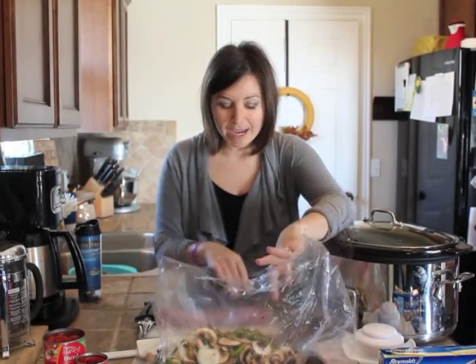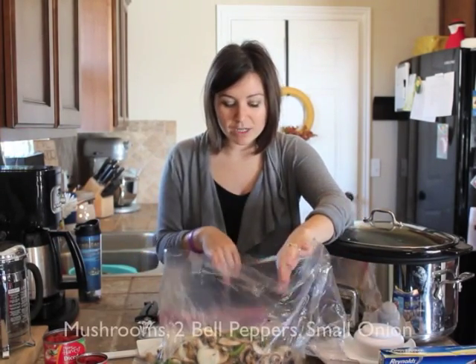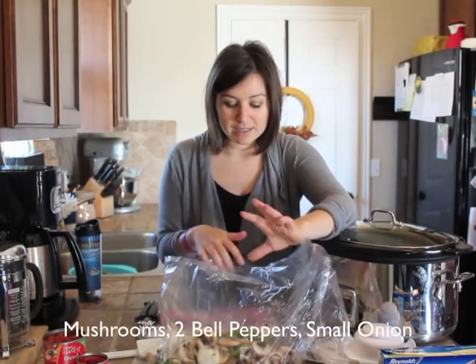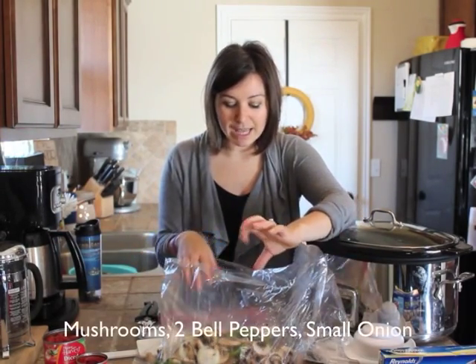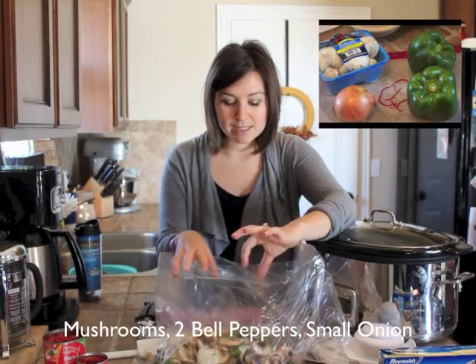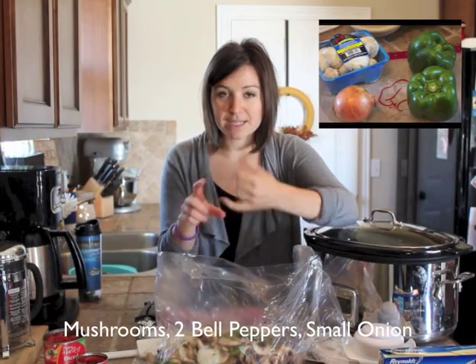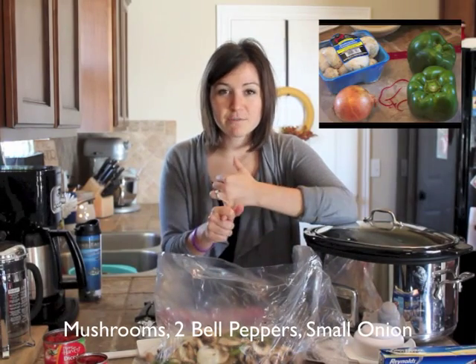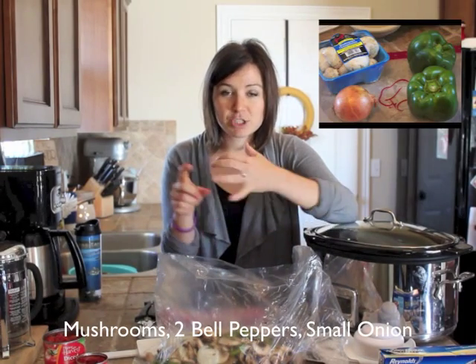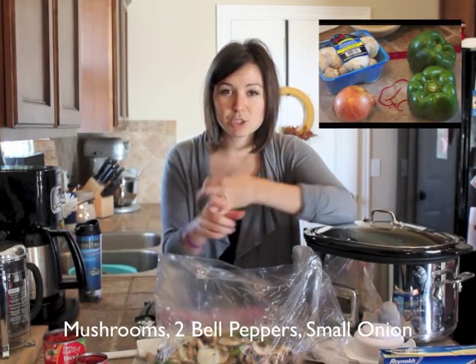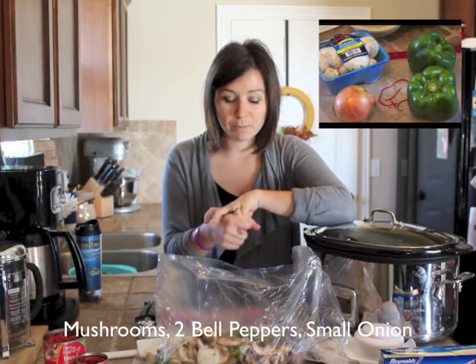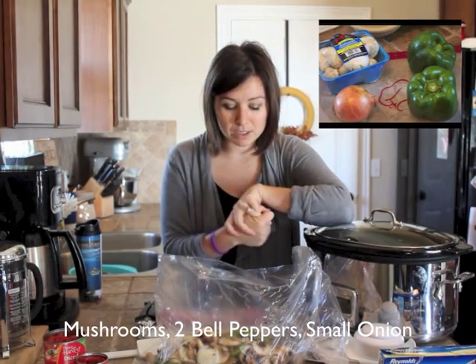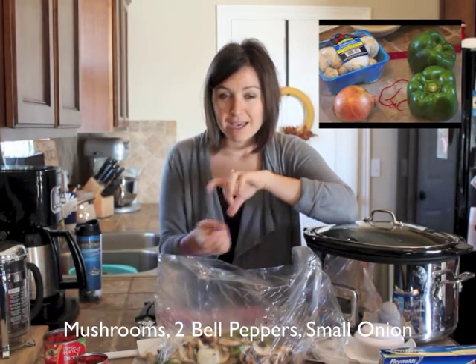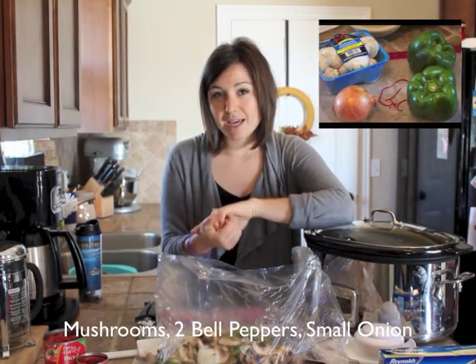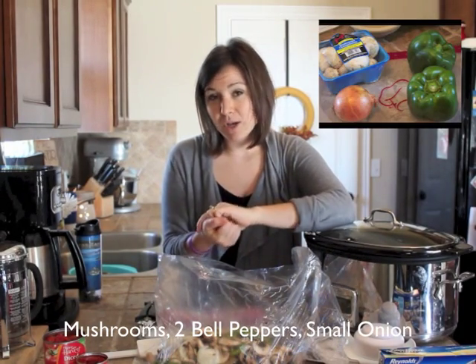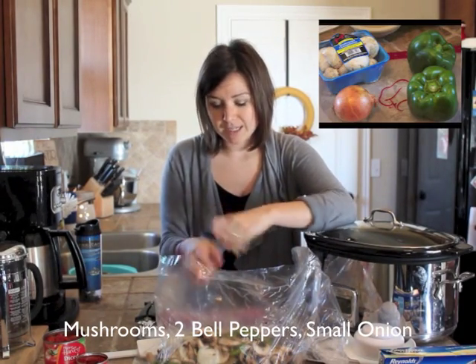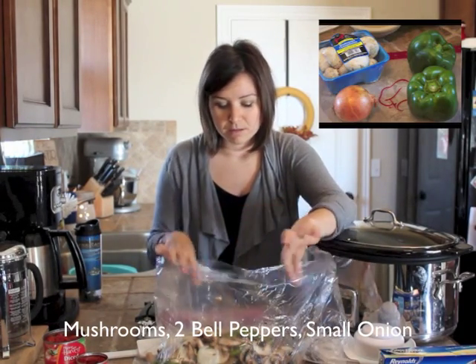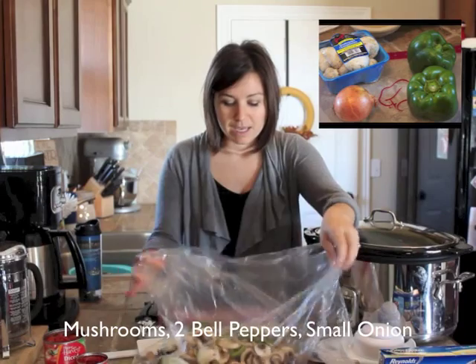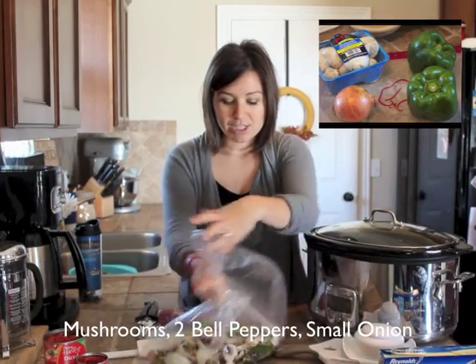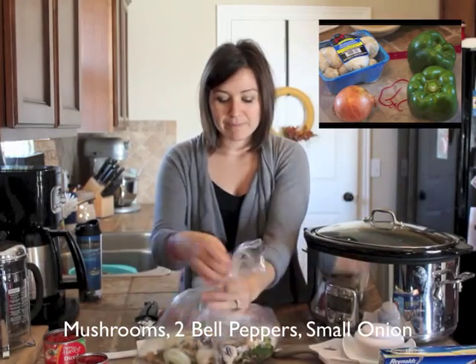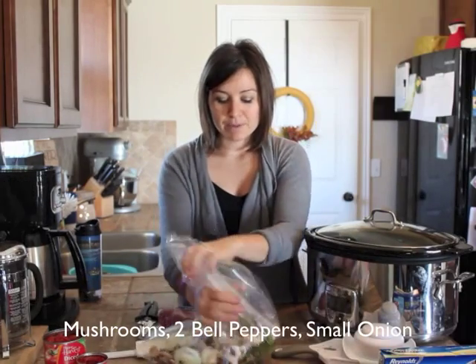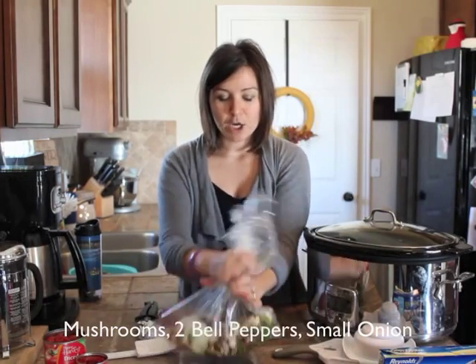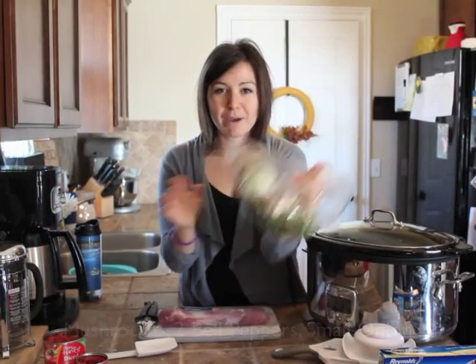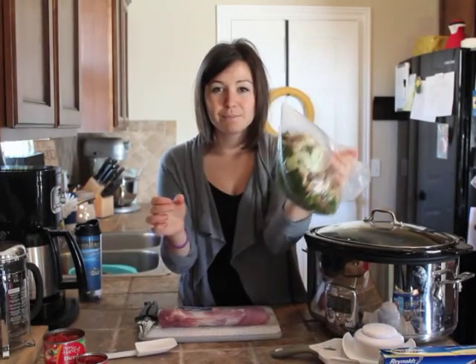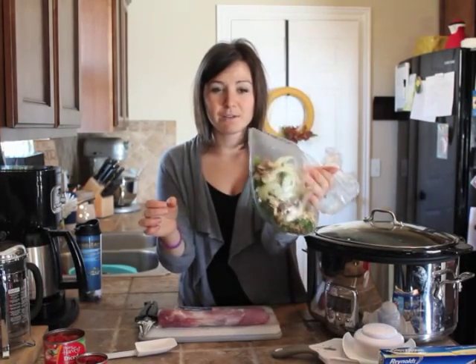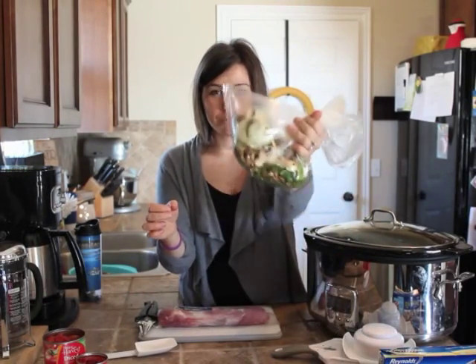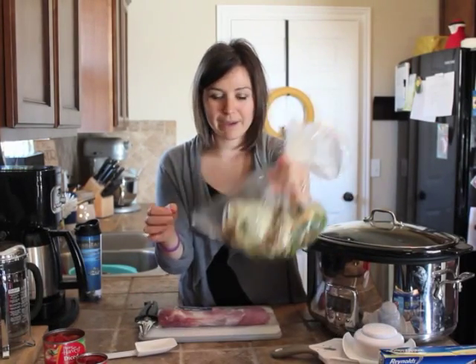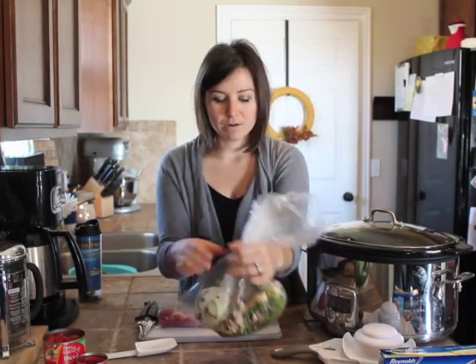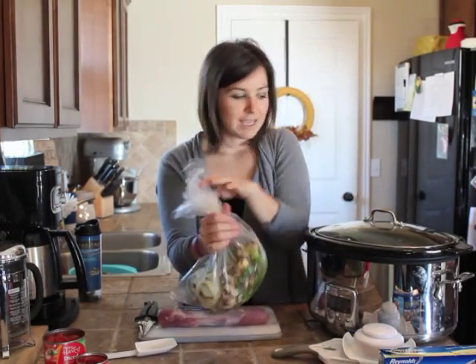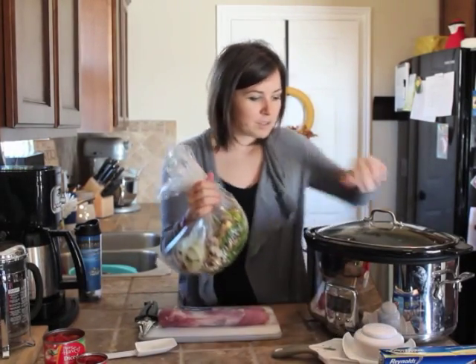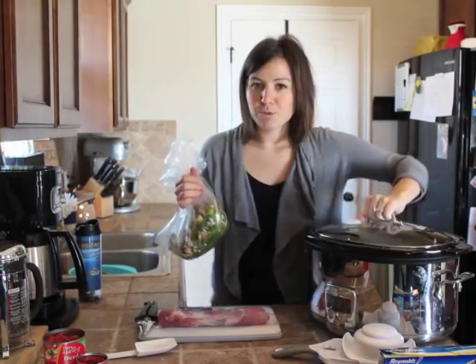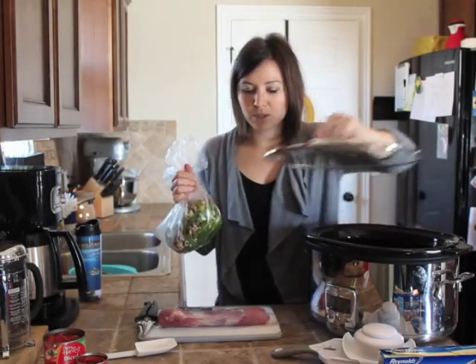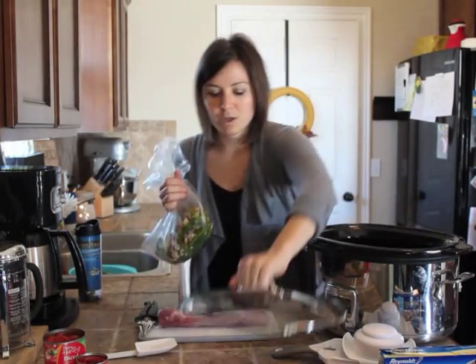This bag I've already sliced a container of mushrooms, two bell peppers, and a small onion. I just tied them up almost like a garbage bag, put it in the fridge, pulled it back out. And that's the first thing that you put in your slow cooker.